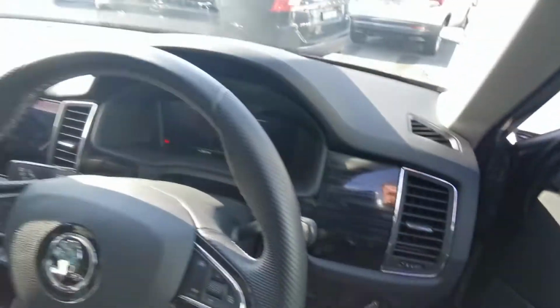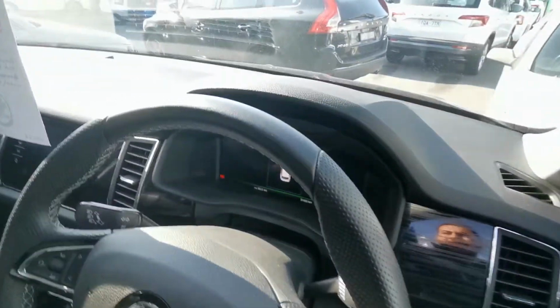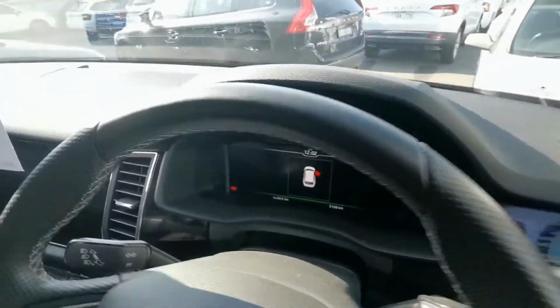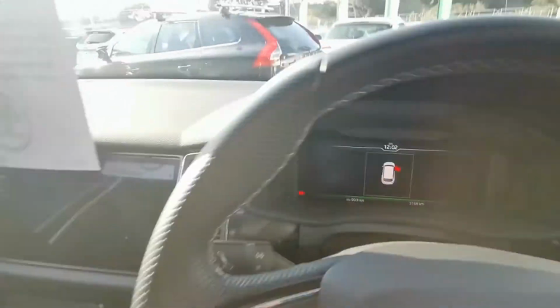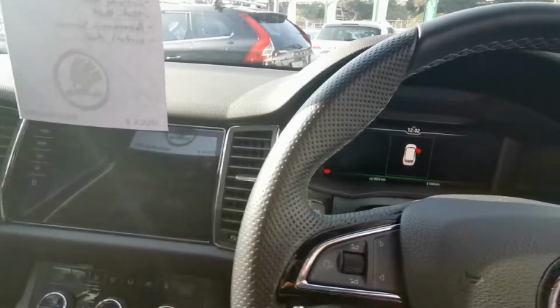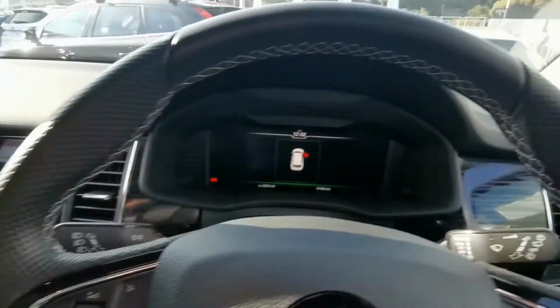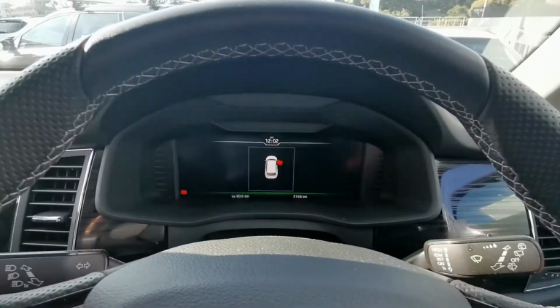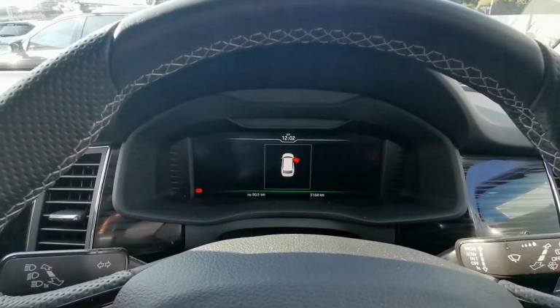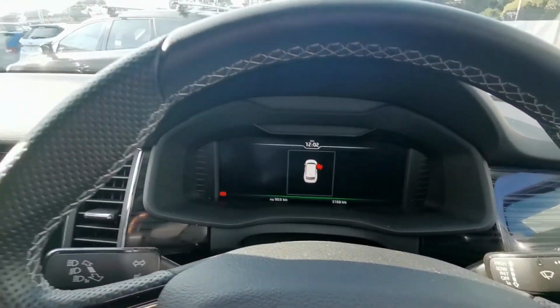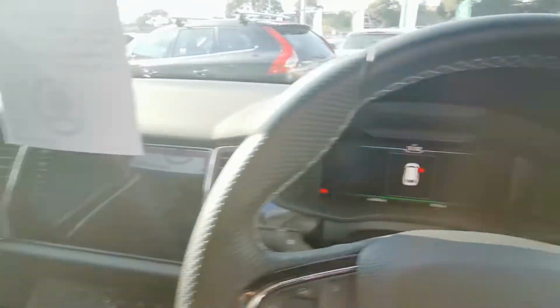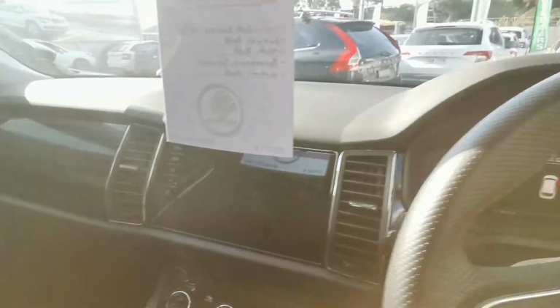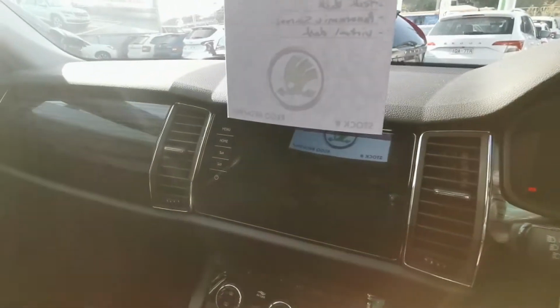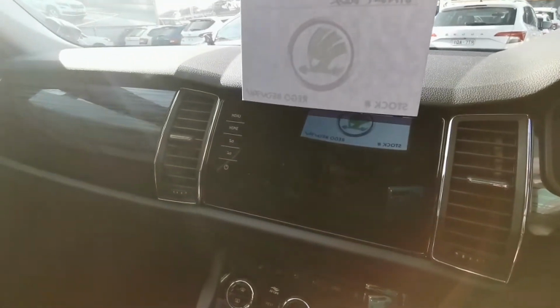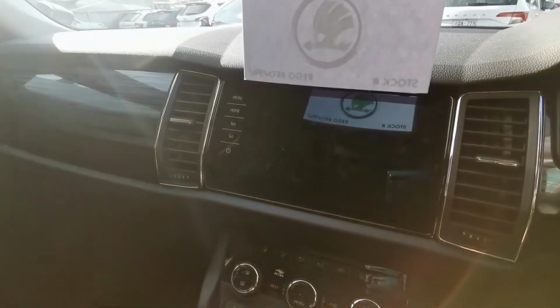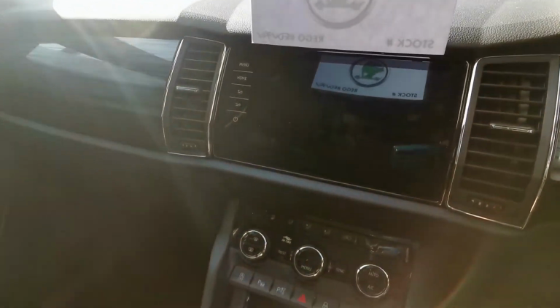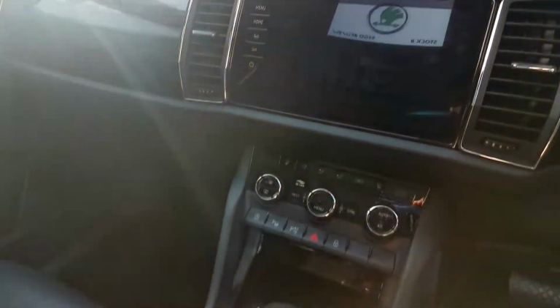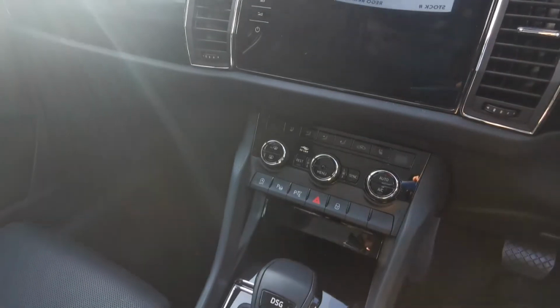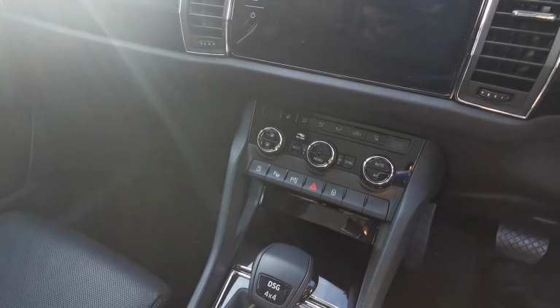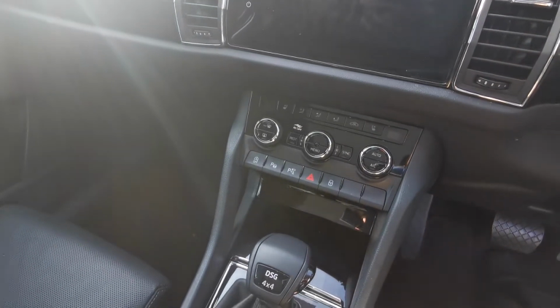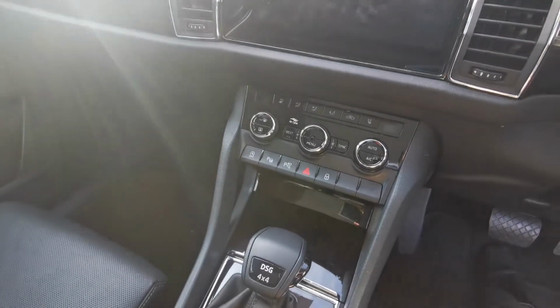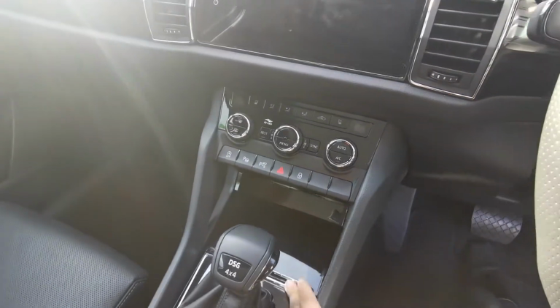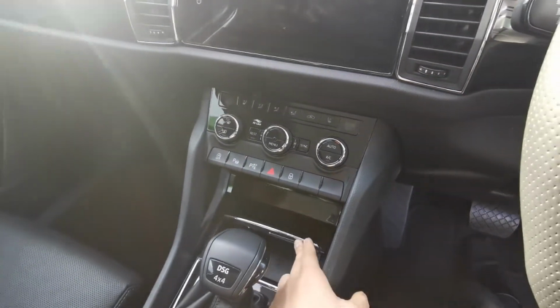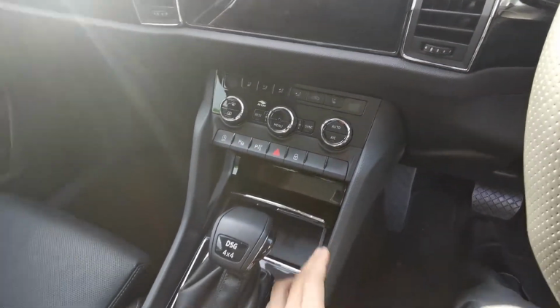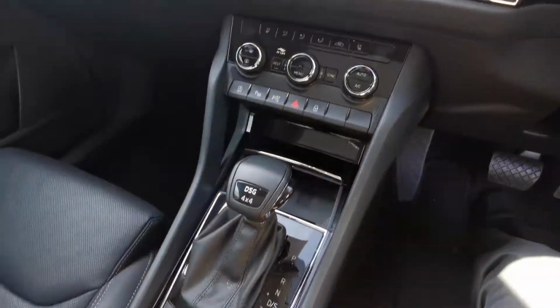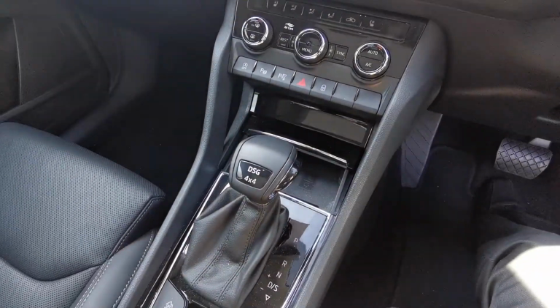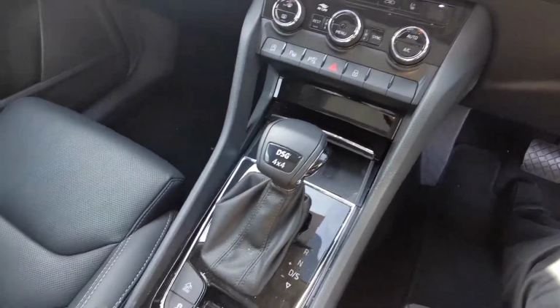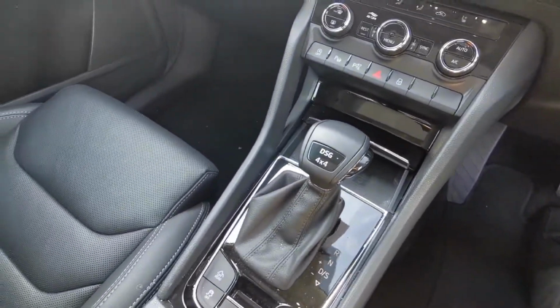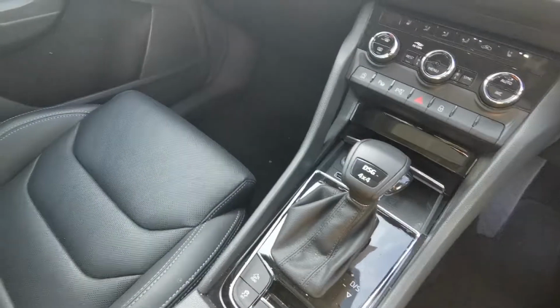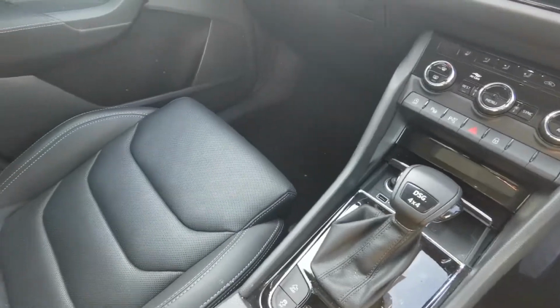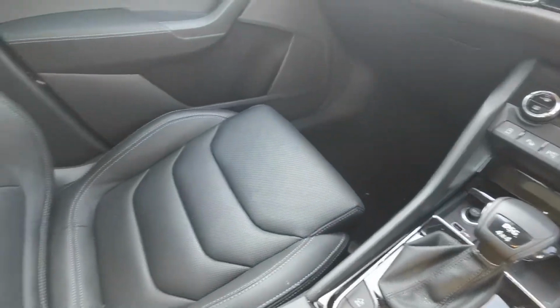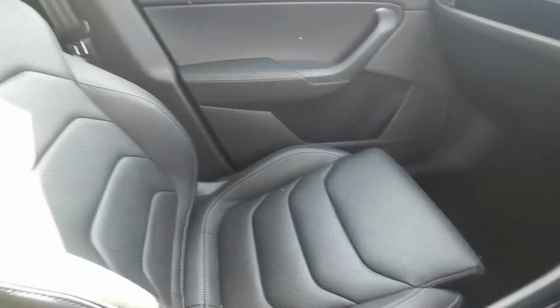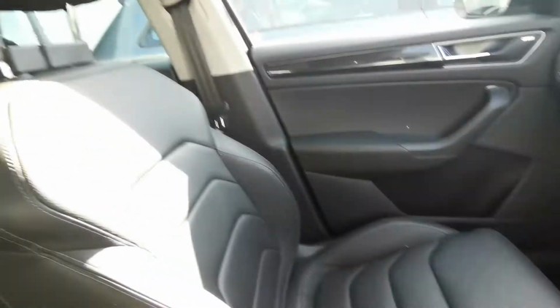Here we have the virtual cockpit, big 9.2 inch sat nav screen, mode selection, 360 cameras, wireless charging pad, and heated and ventilated cooling seats at the front.